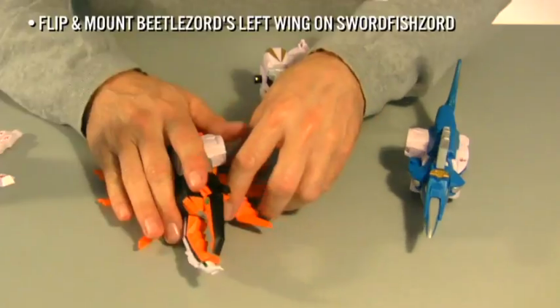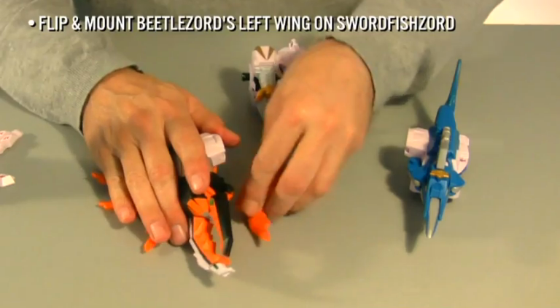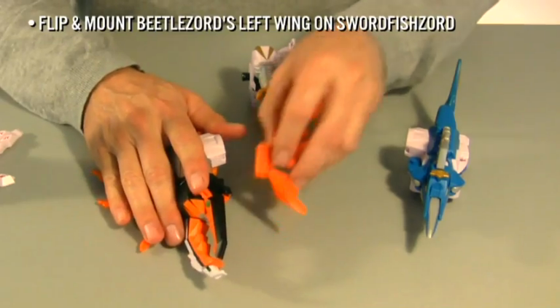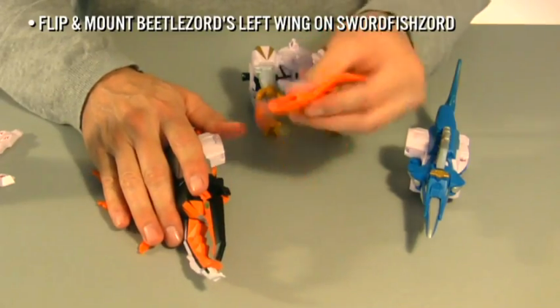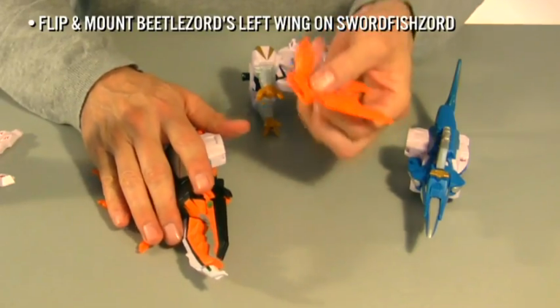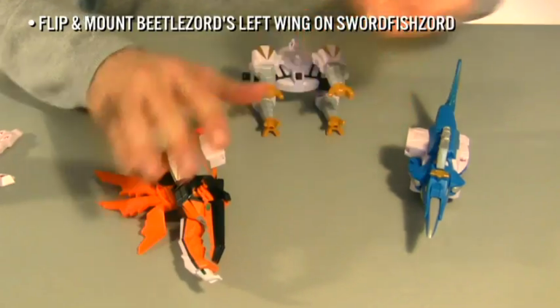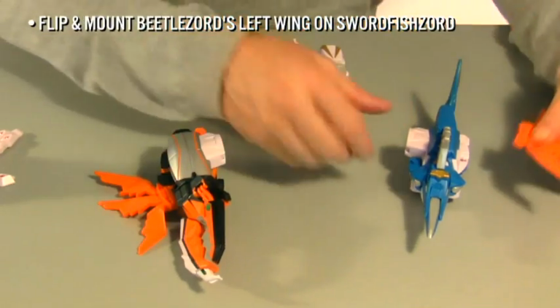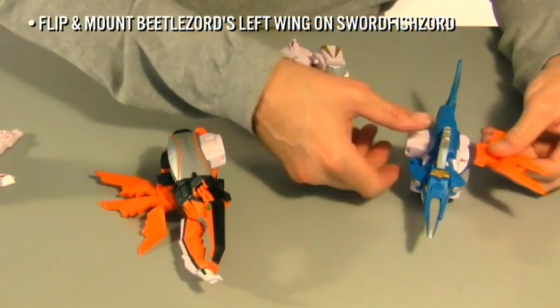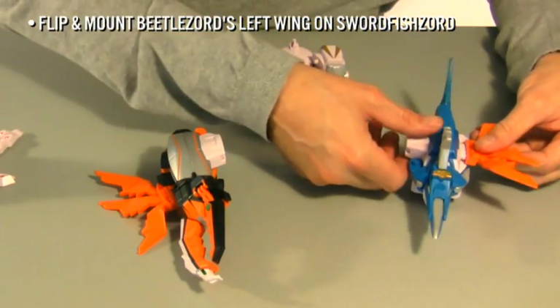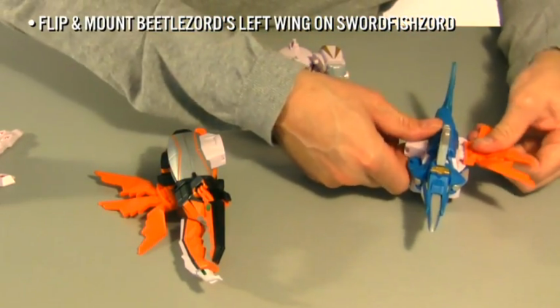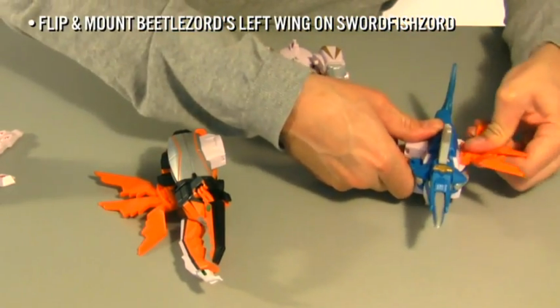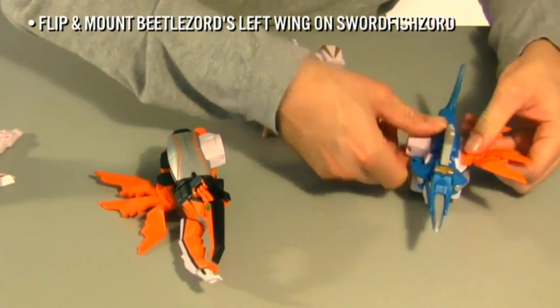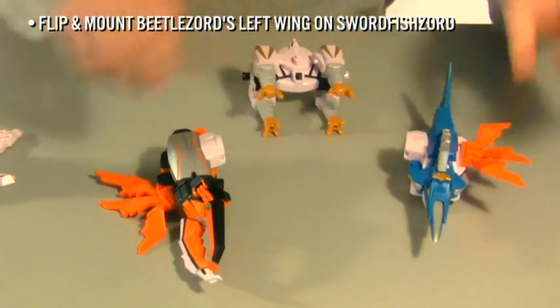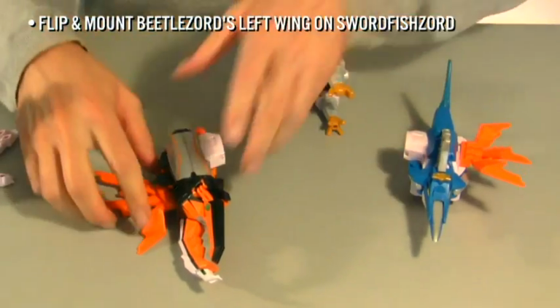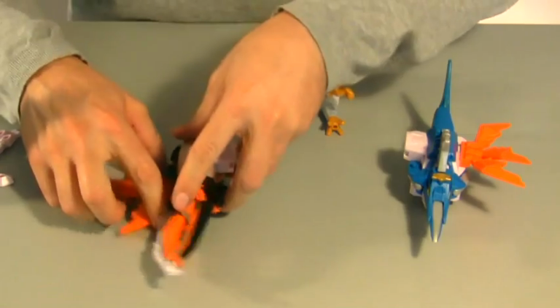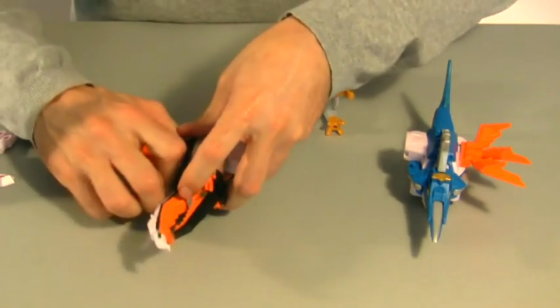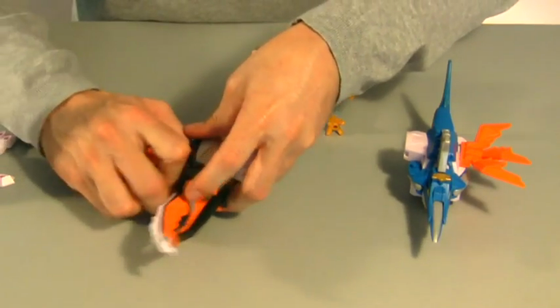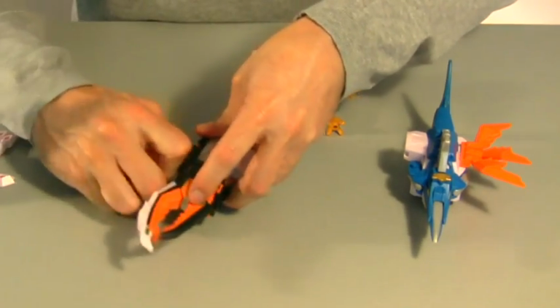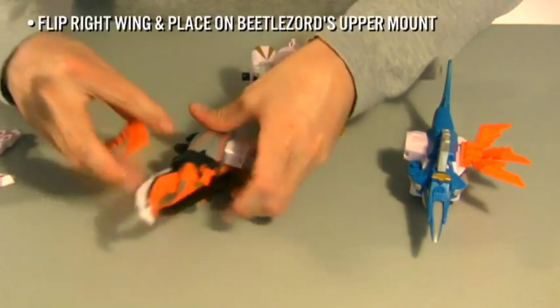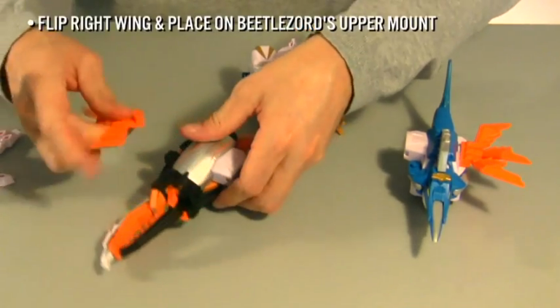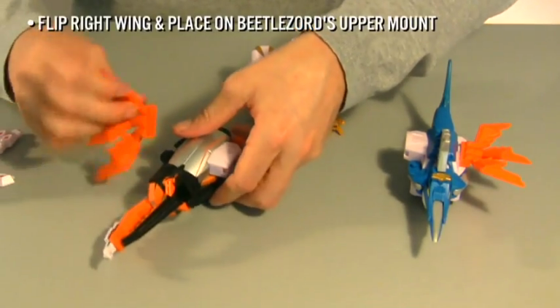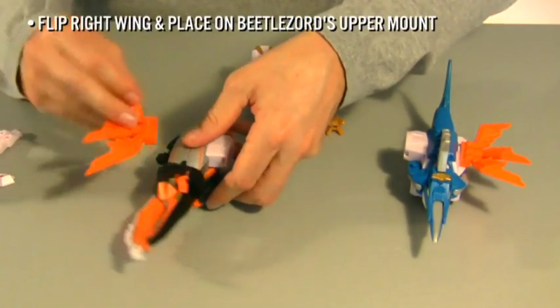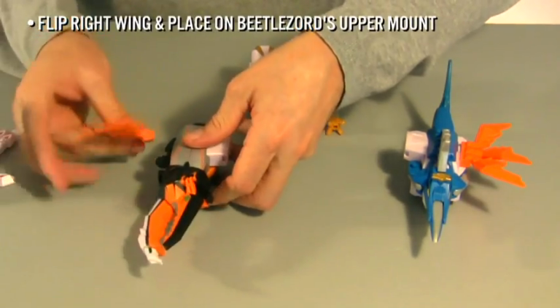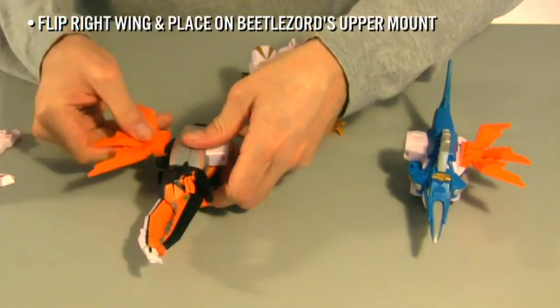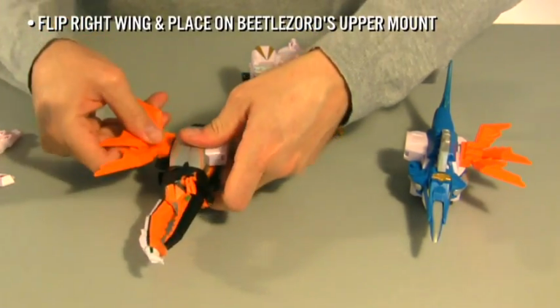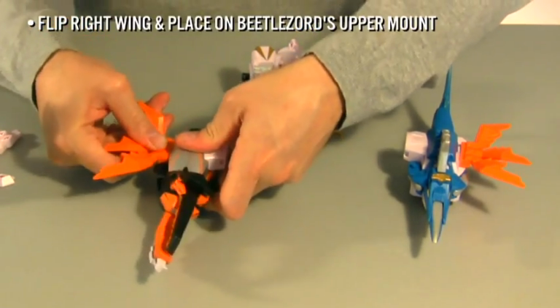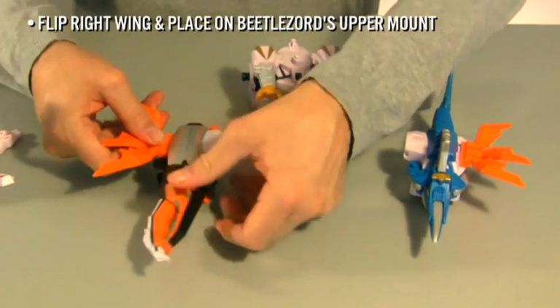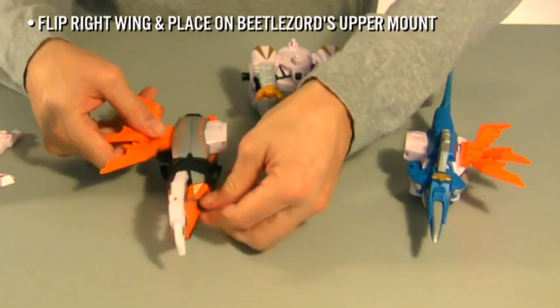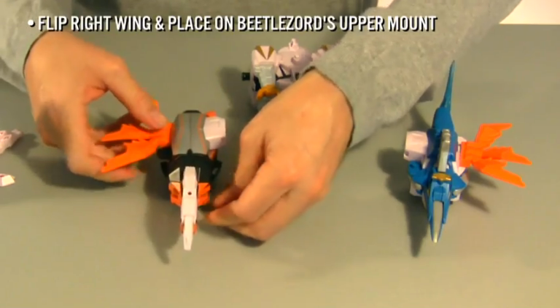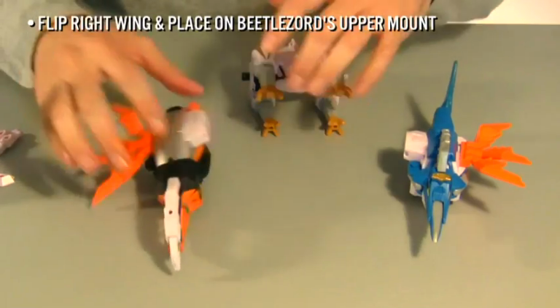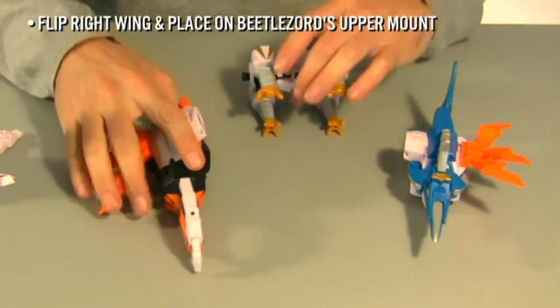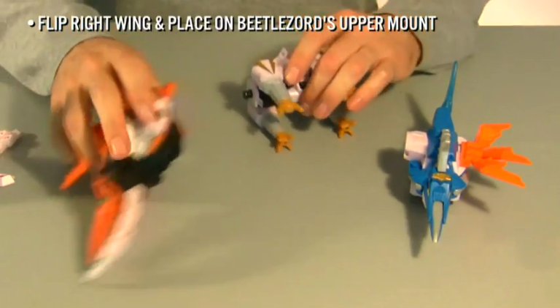Remove Beetlezord's left wing, flip it, and mount it on Swordfishzord. Remove Beetlezord's right wing, flip it, and dock it to Beetlezord's upper mount.